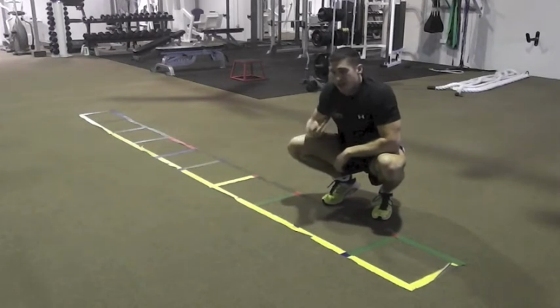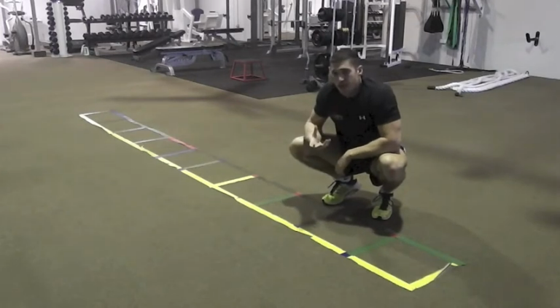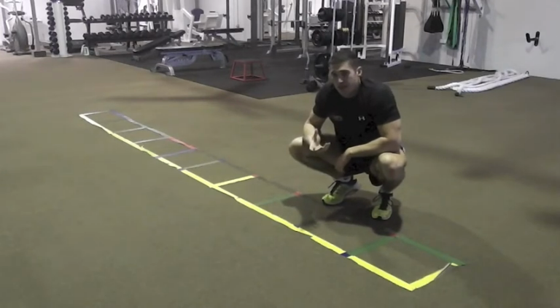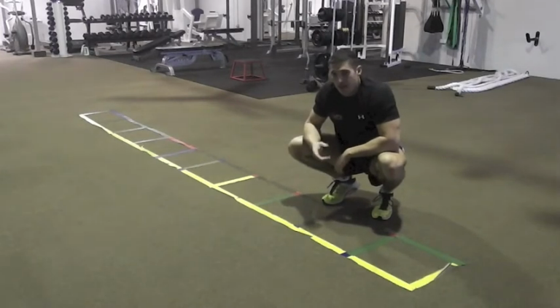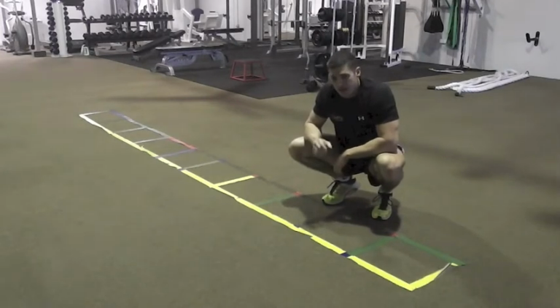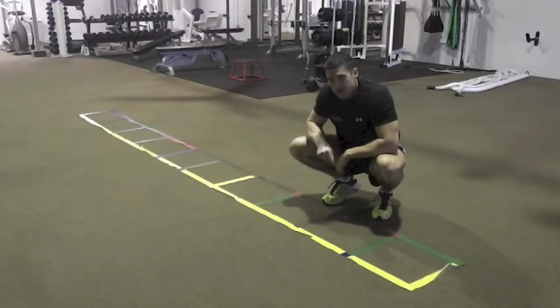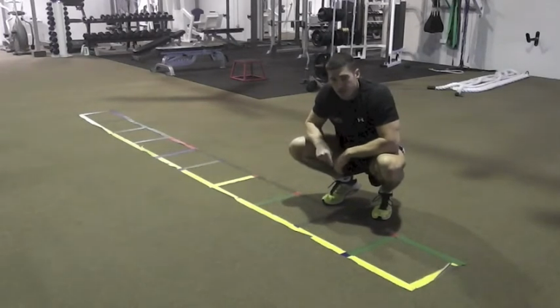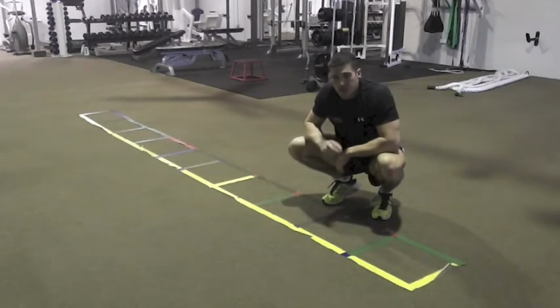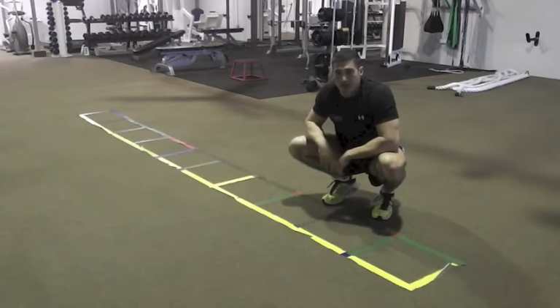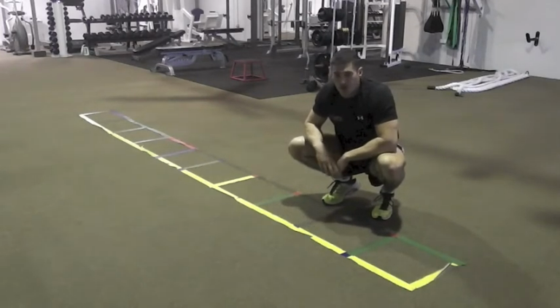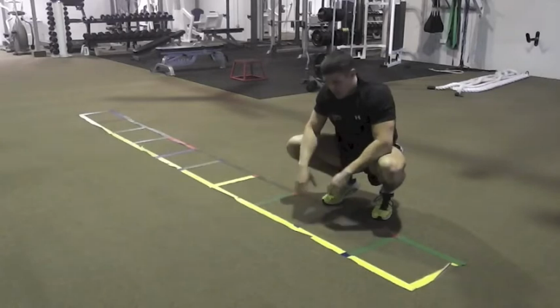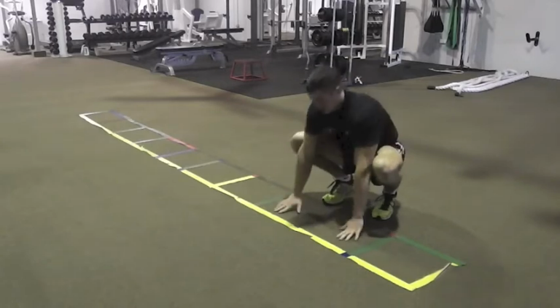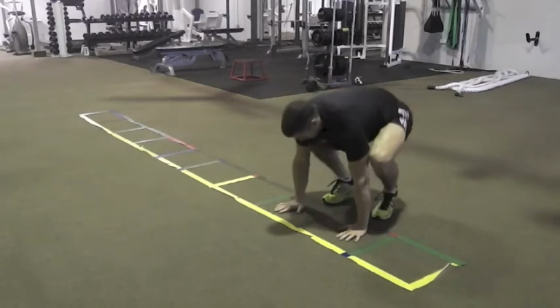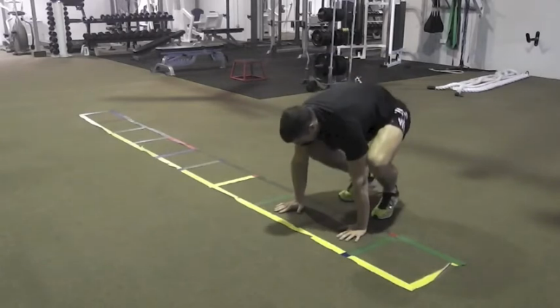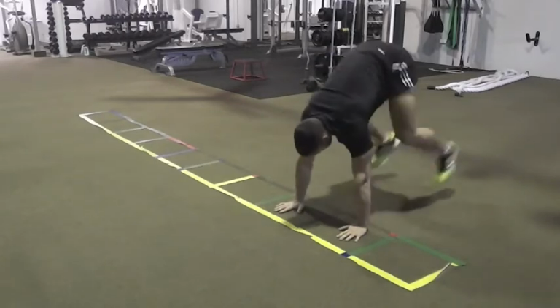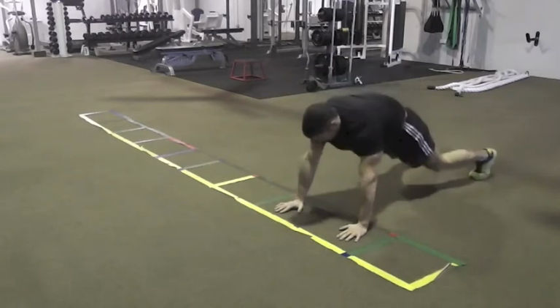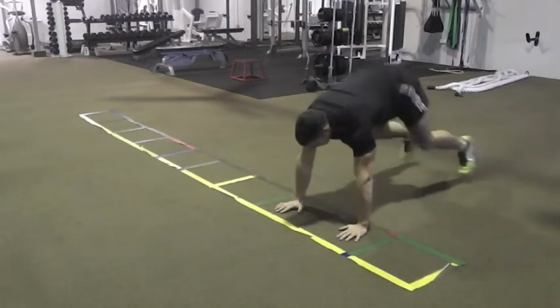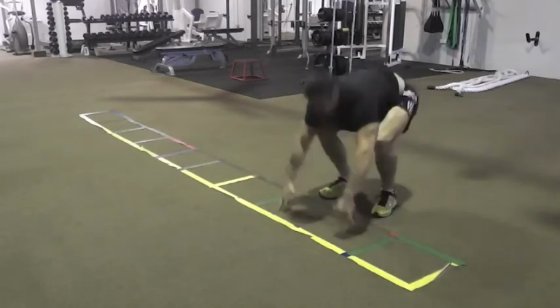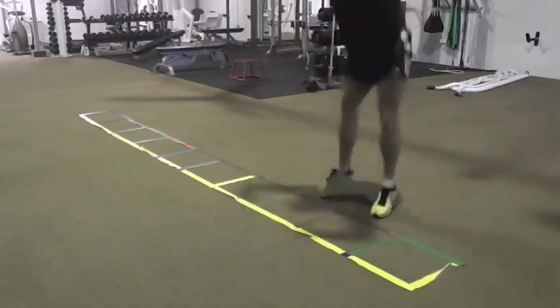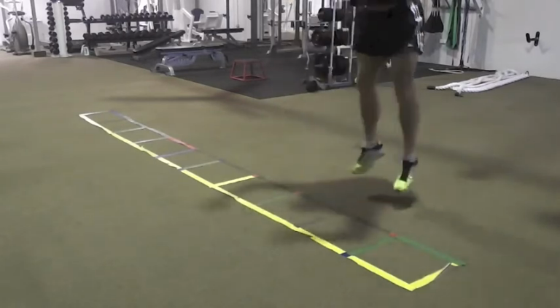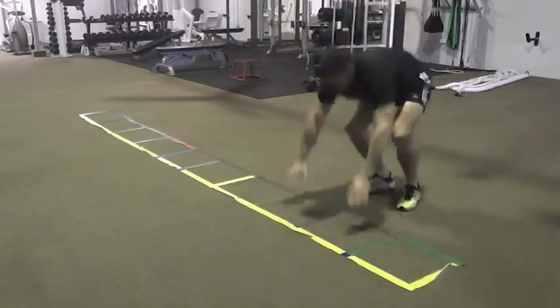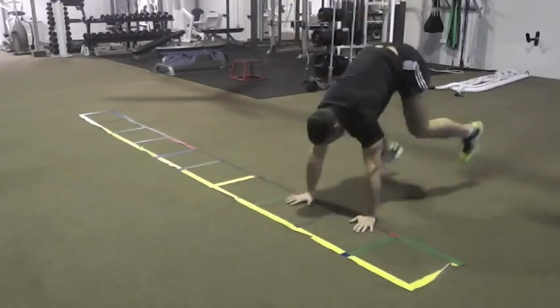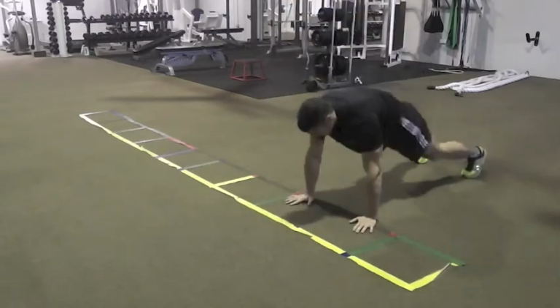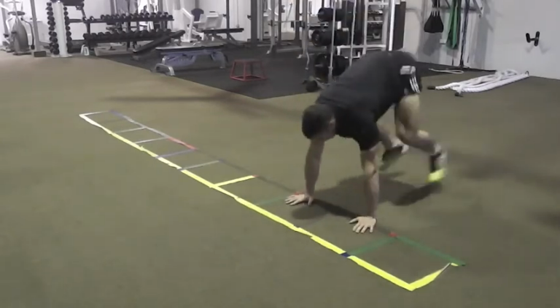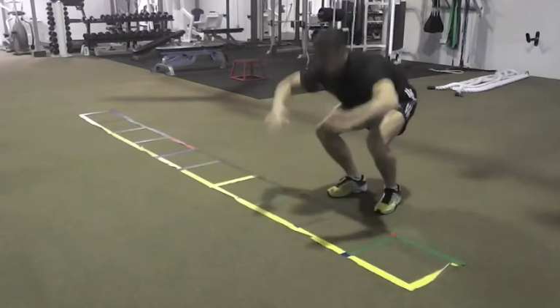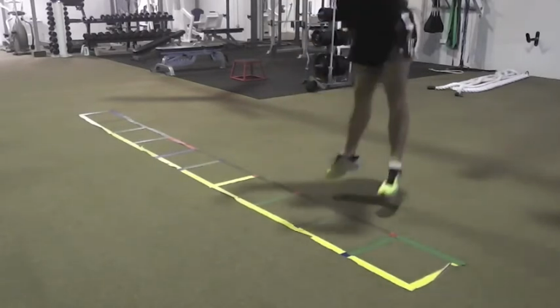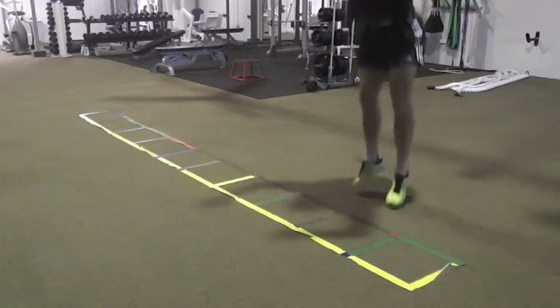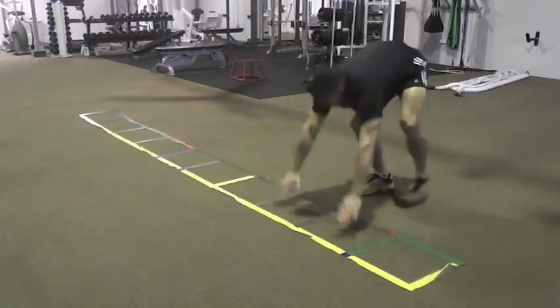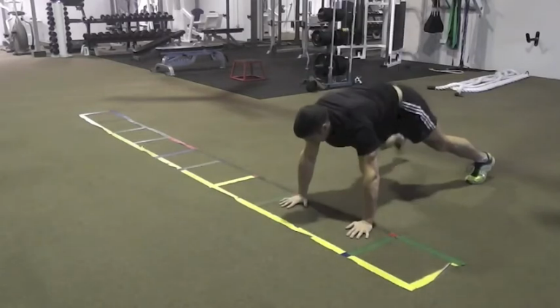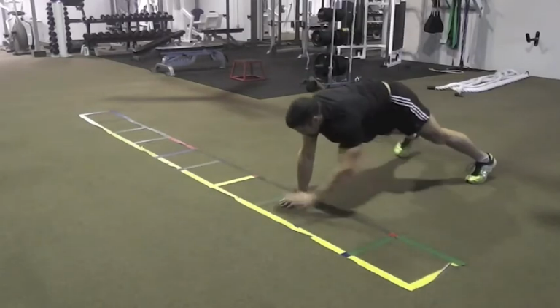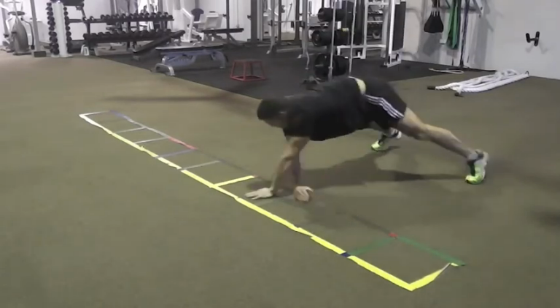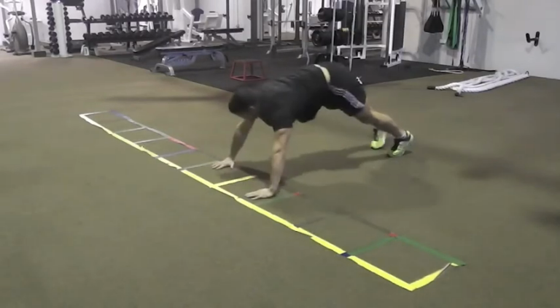The other way you can make that harder is instead of push-ups, add burpees. So you're going to be here, jump out, jump in, jump up — do two — down into your side crawl.